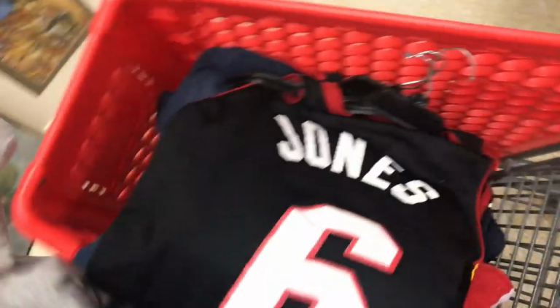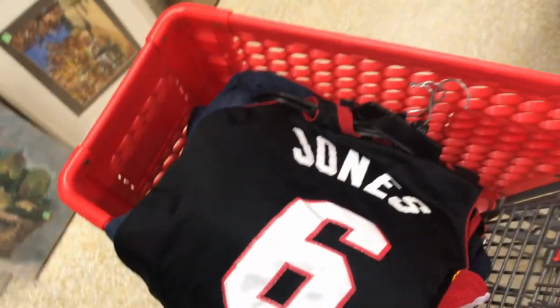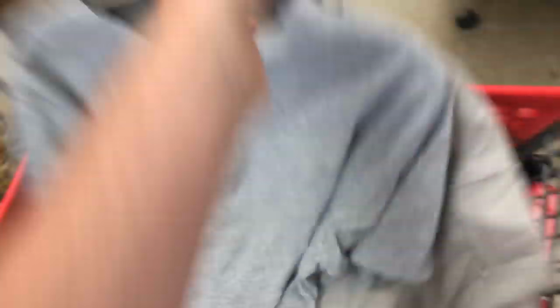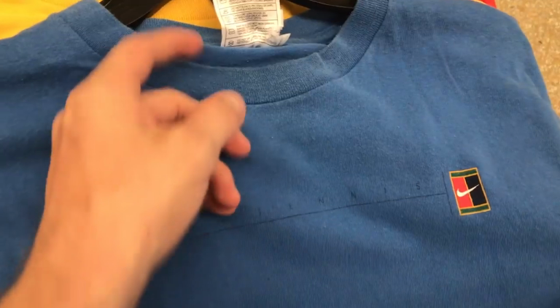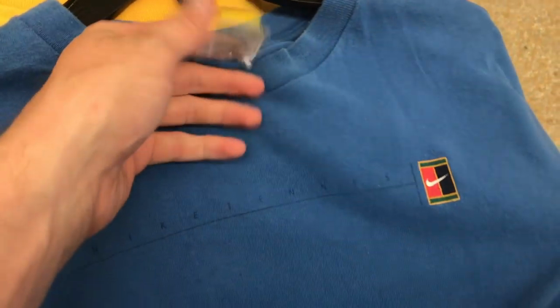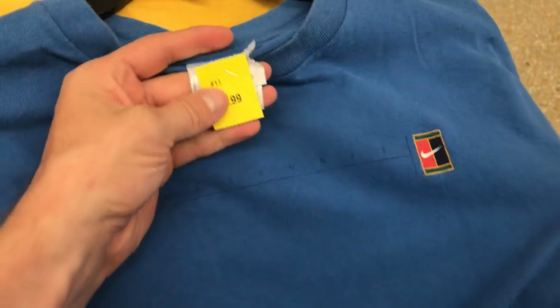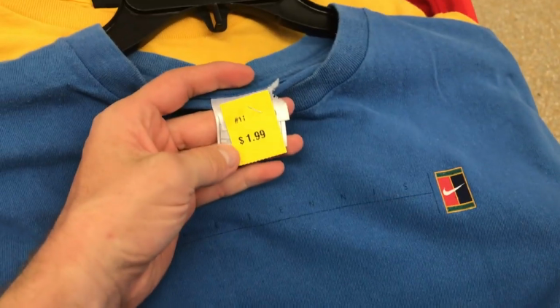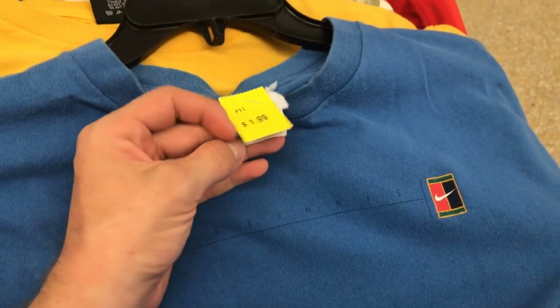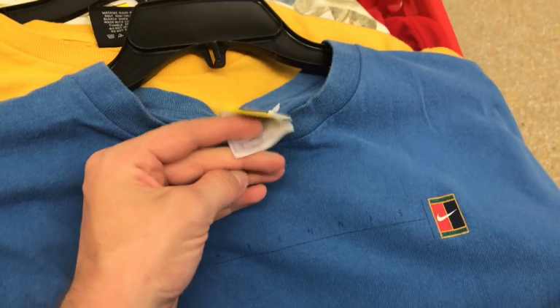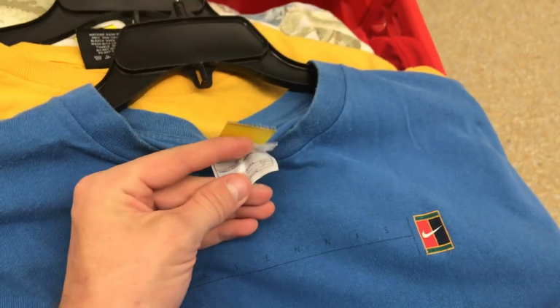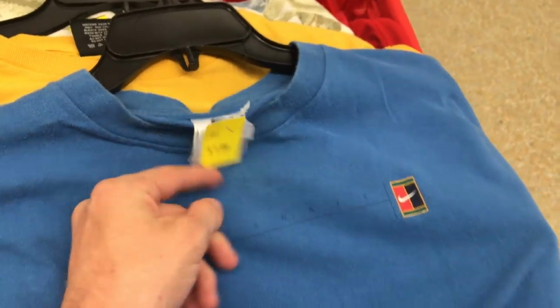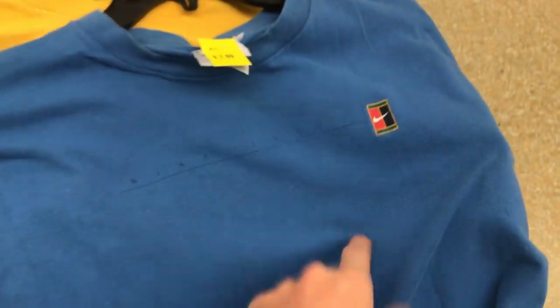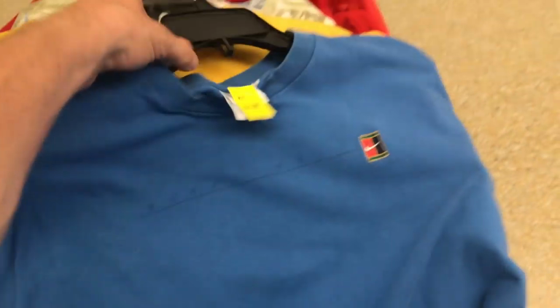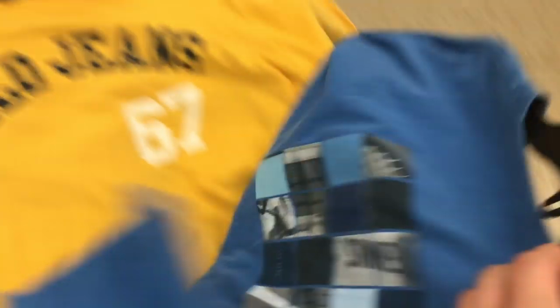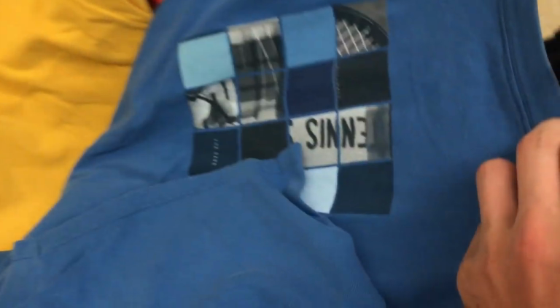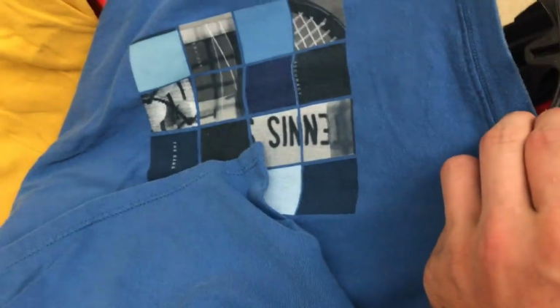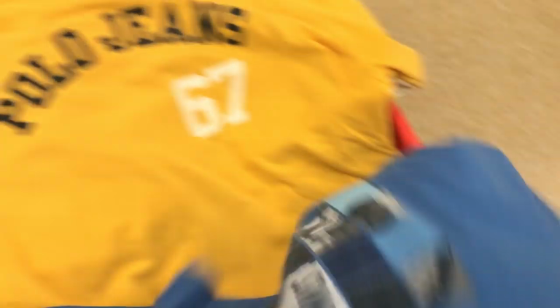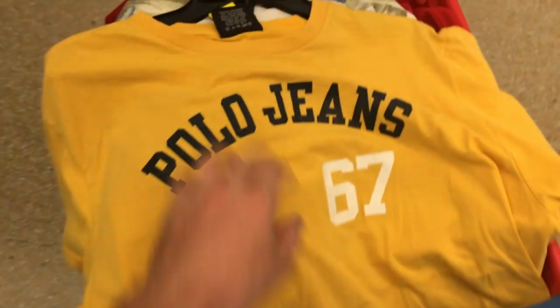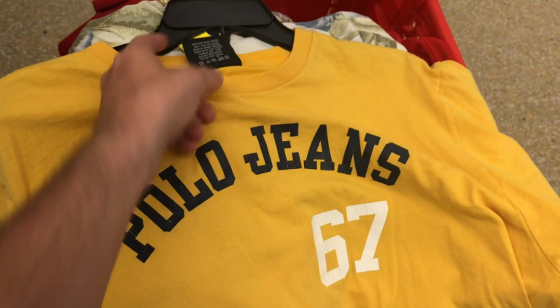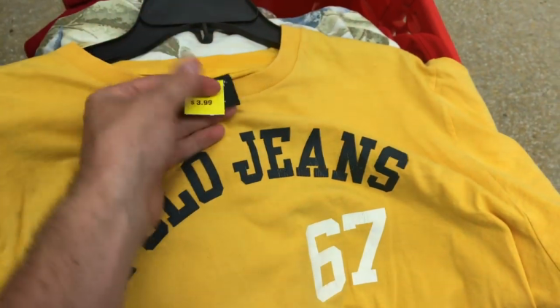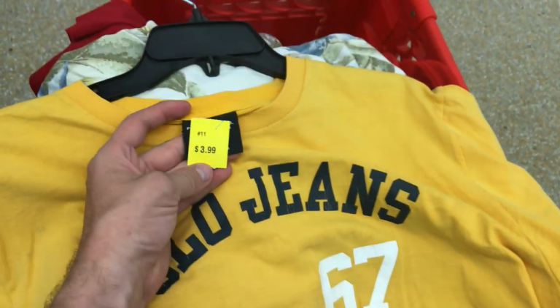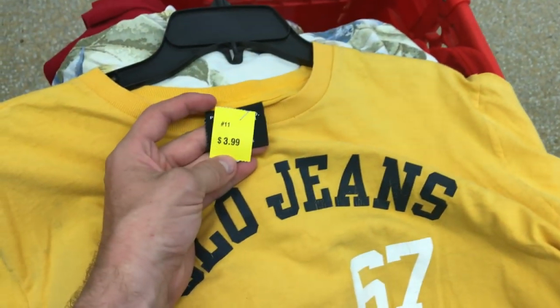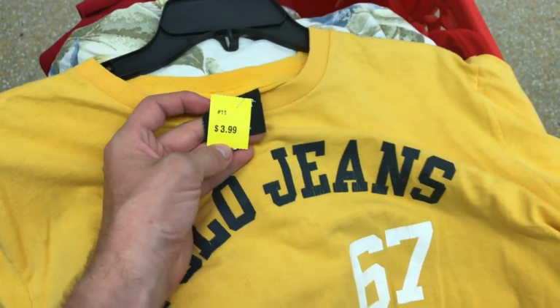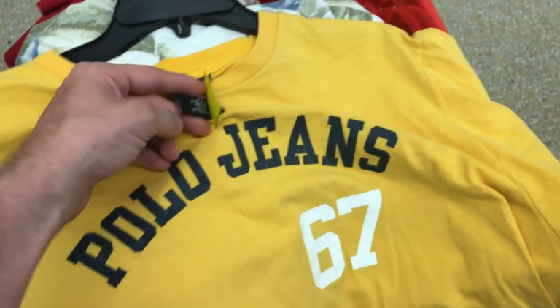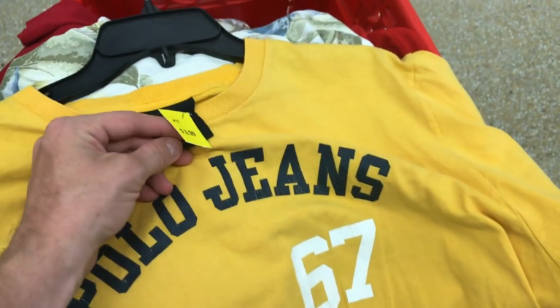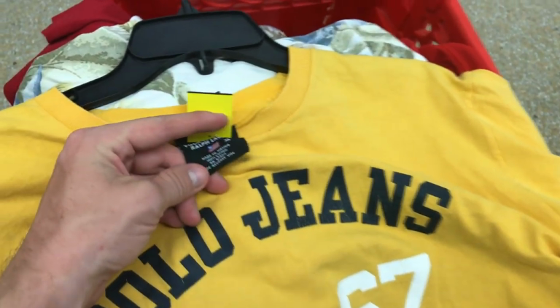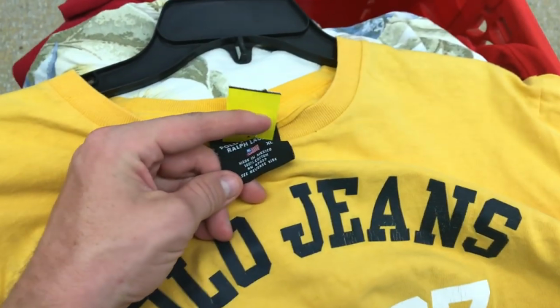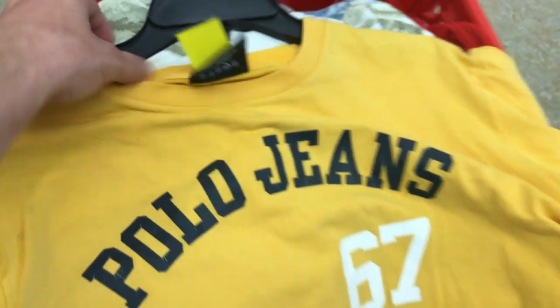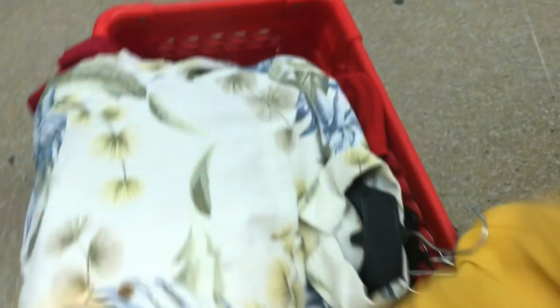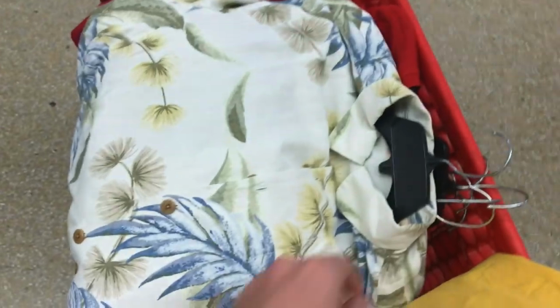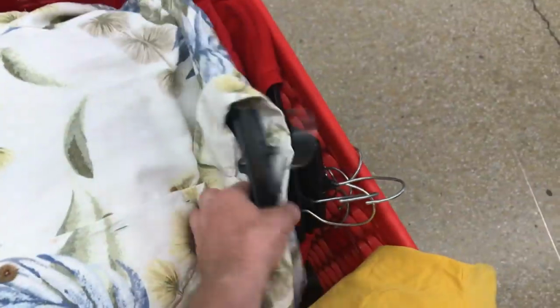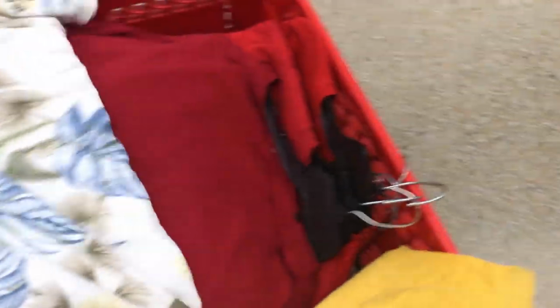Then the Jones jersey. Next we got that vintage Challenge Court Nike Made in USA for $1.50 — it has like a little tennis logo on the back. Then we get a Polo Jeans, $67 retail, for $3.00, size XL. Then a Tommy Bahama.